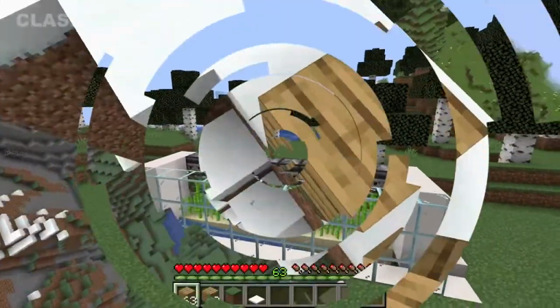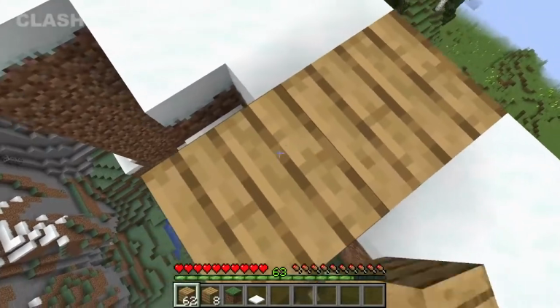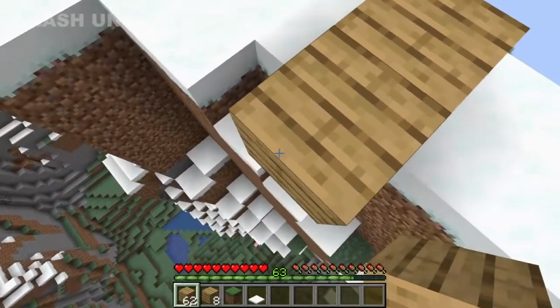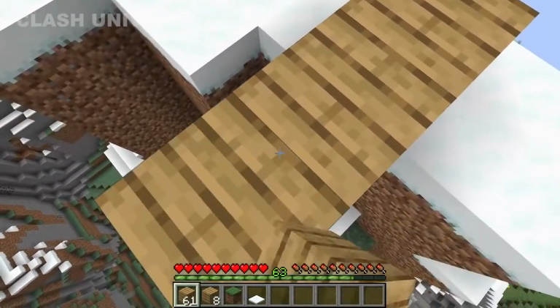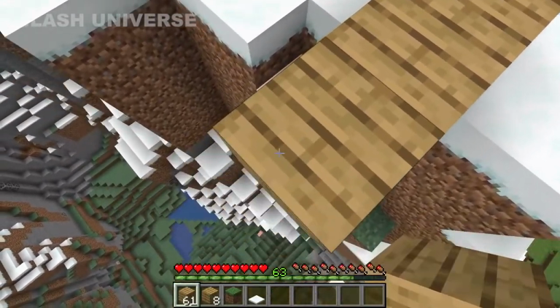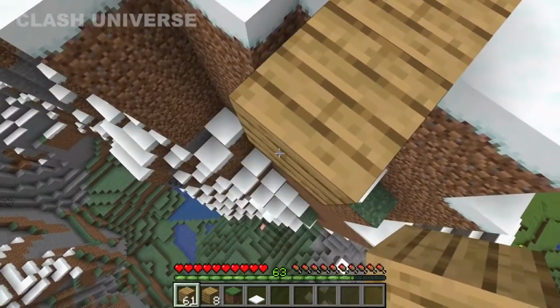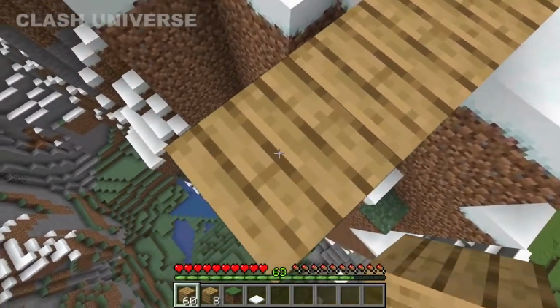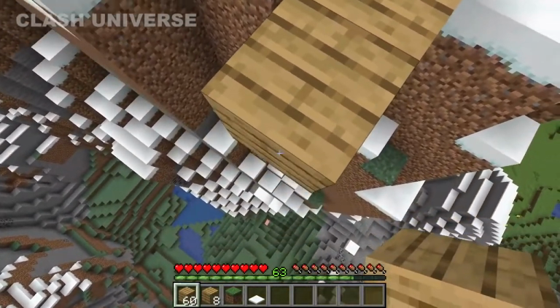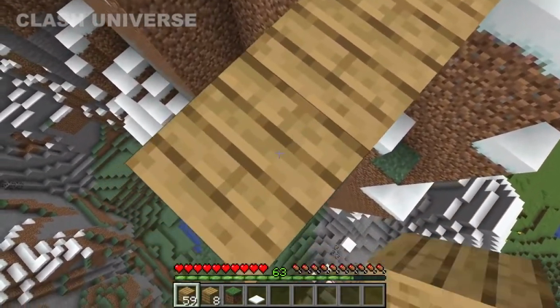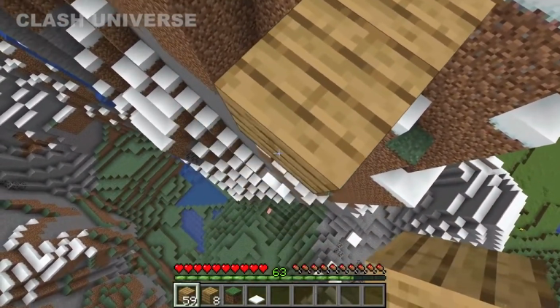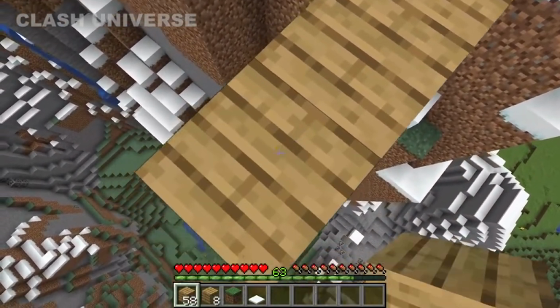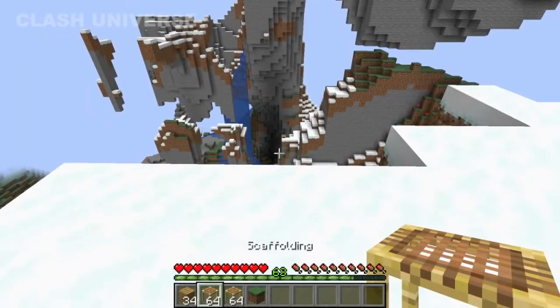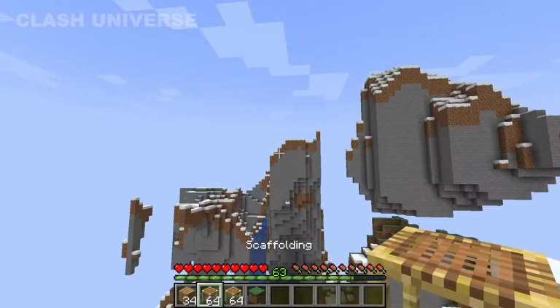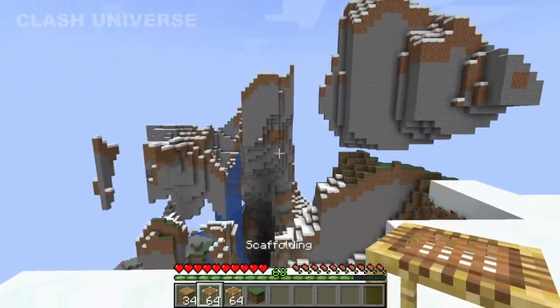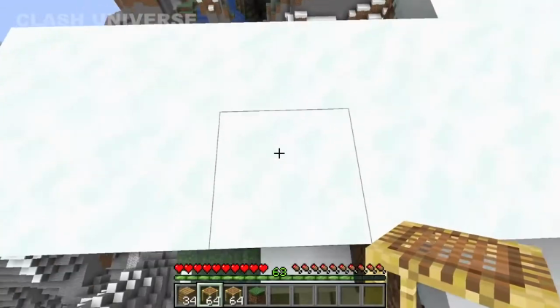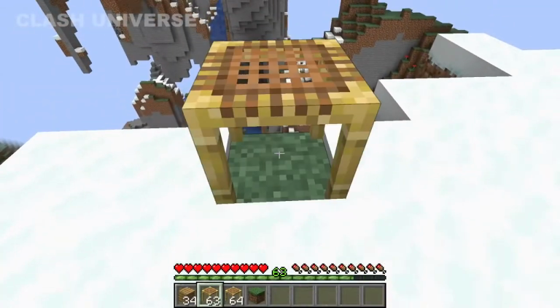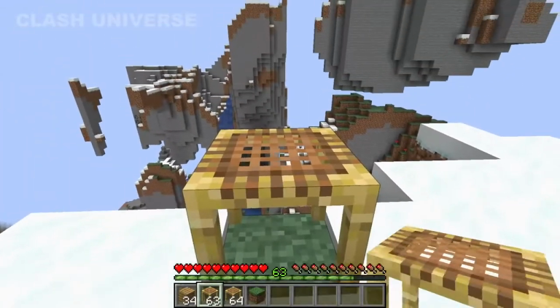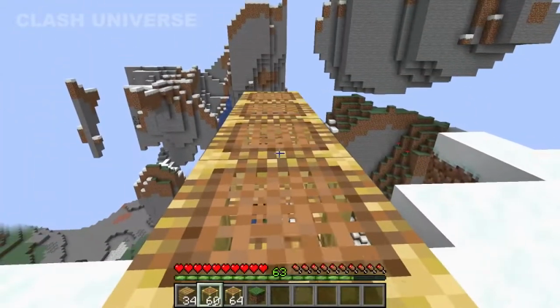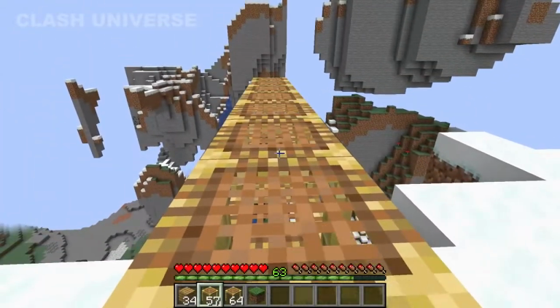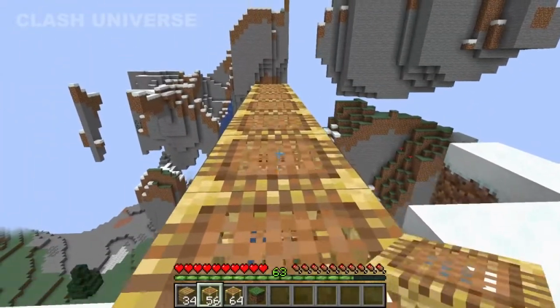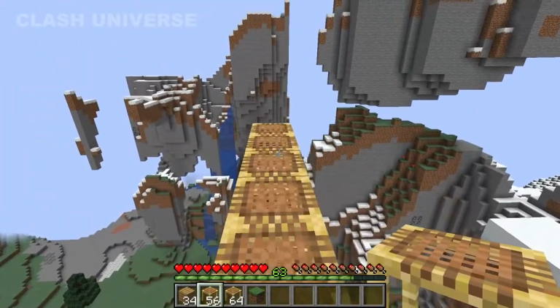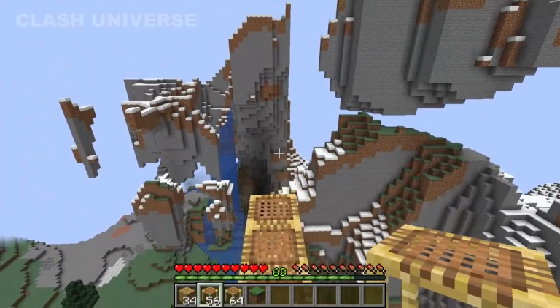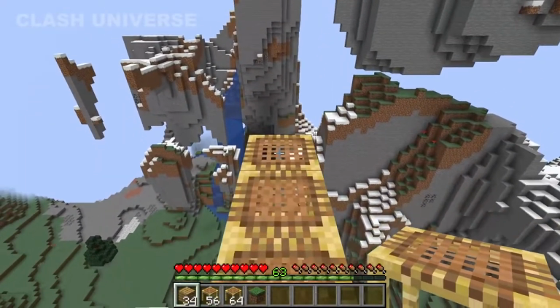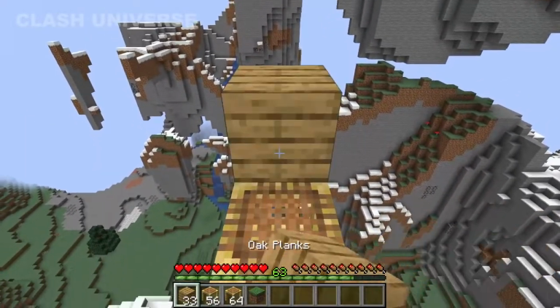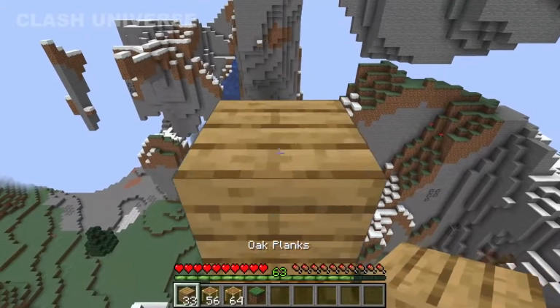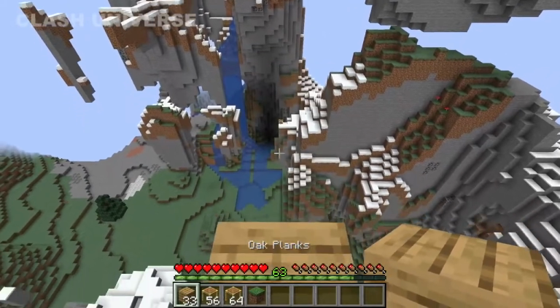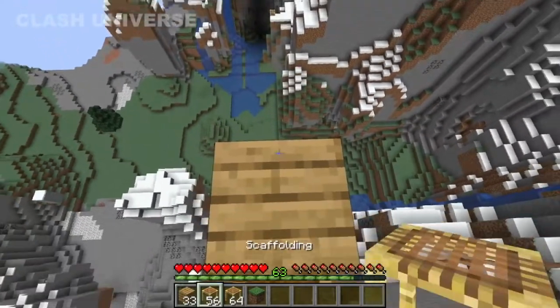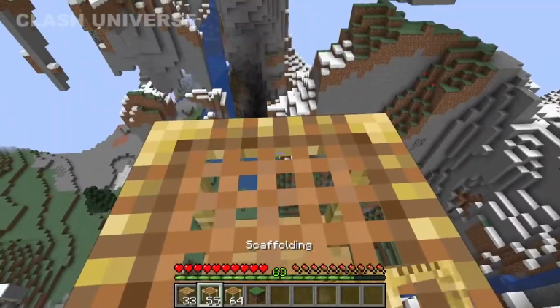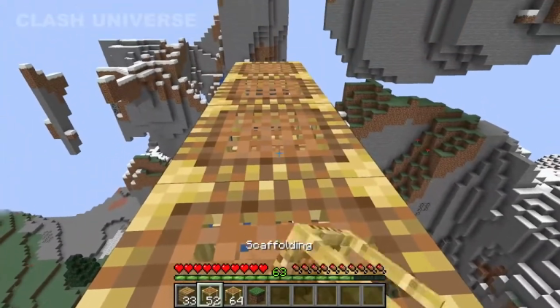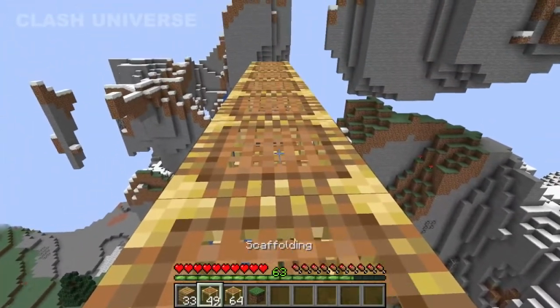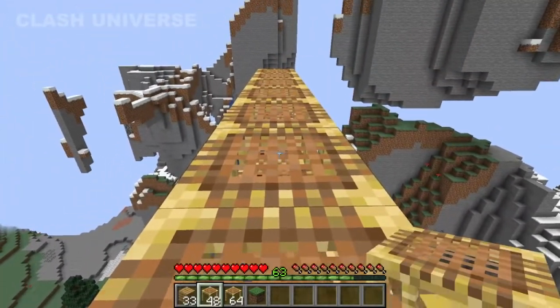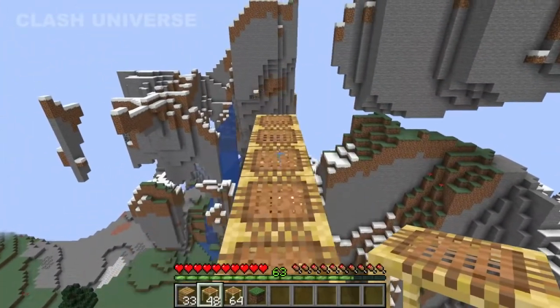If you've gotten bored of the old bridging method, here's one of the quickest techniques. Place a scaffolding, then keep spamming on the same block to add more. Once you see them falling, just add any random block and repeat the process.